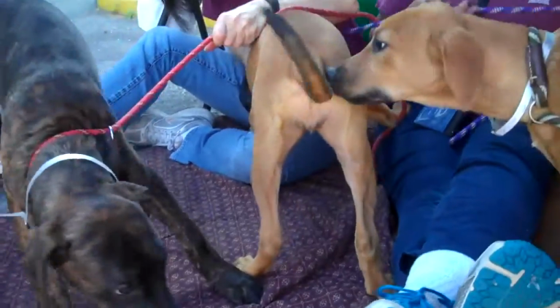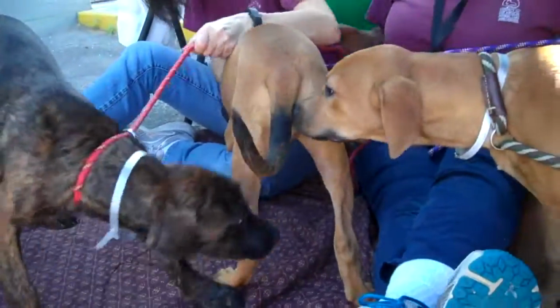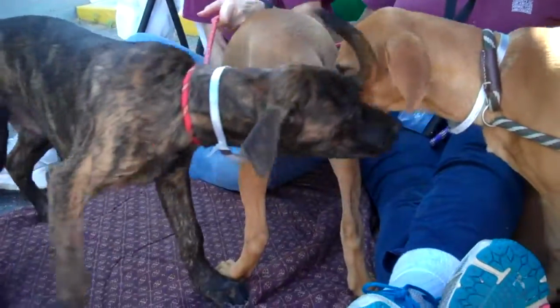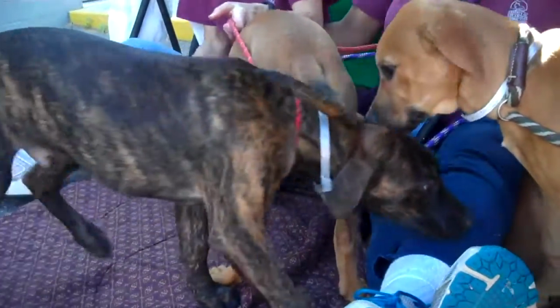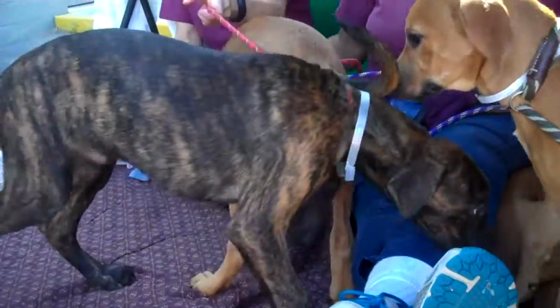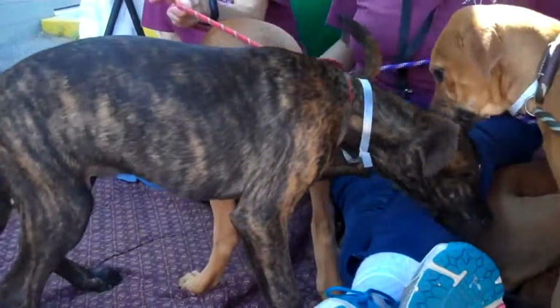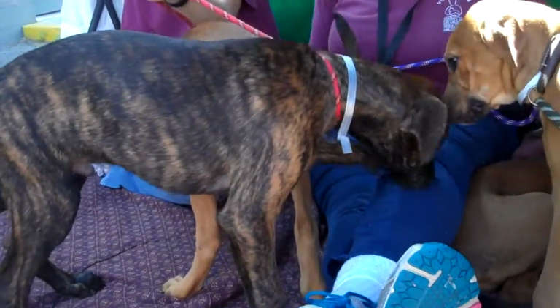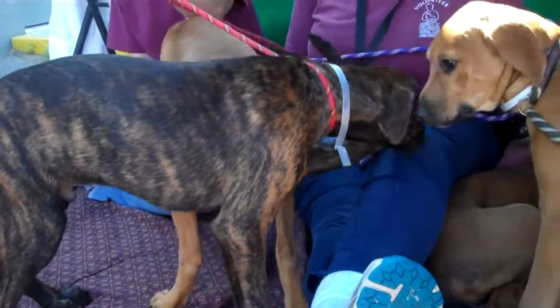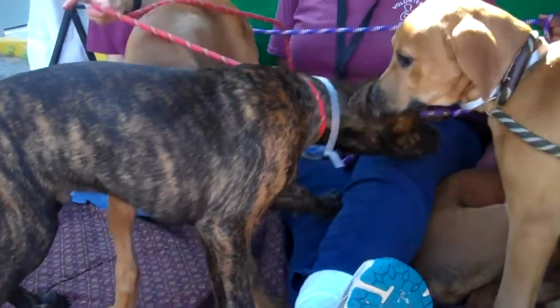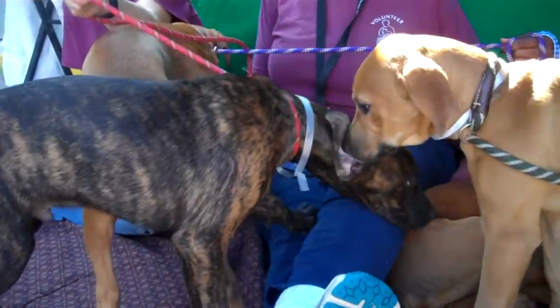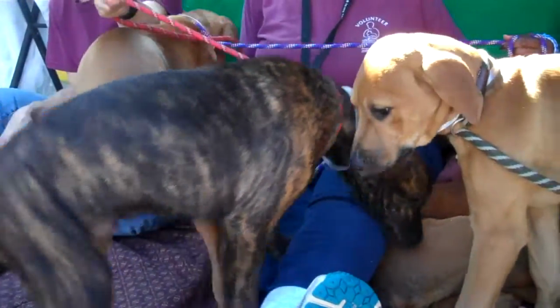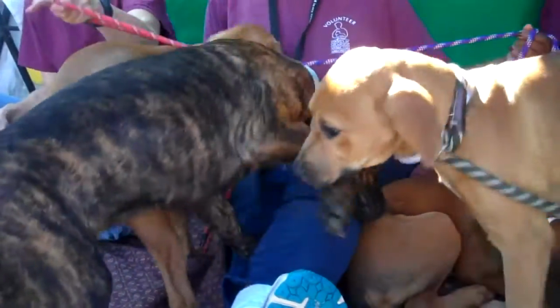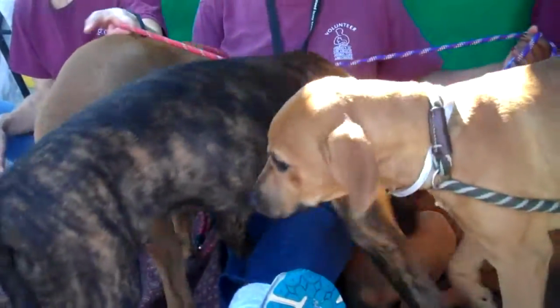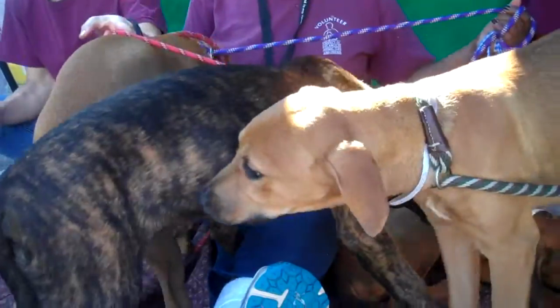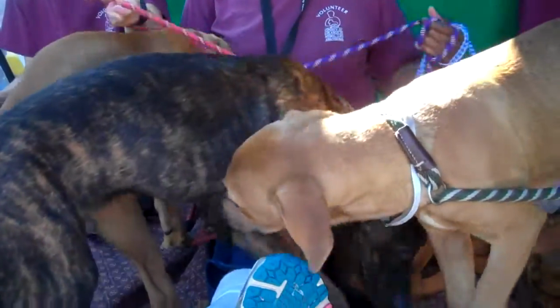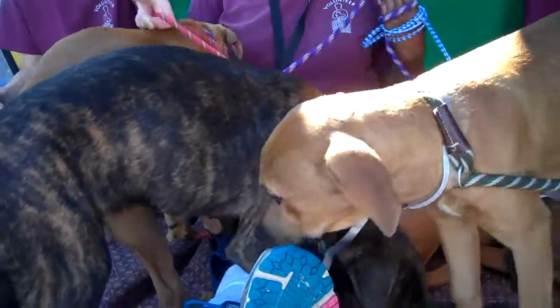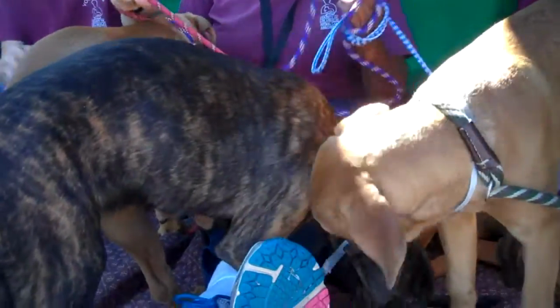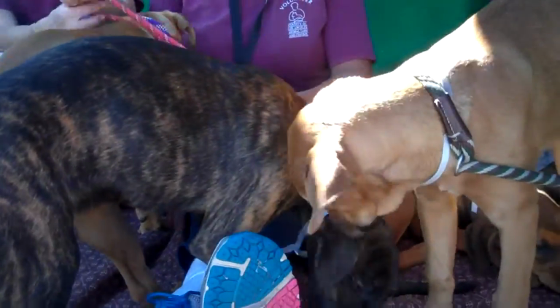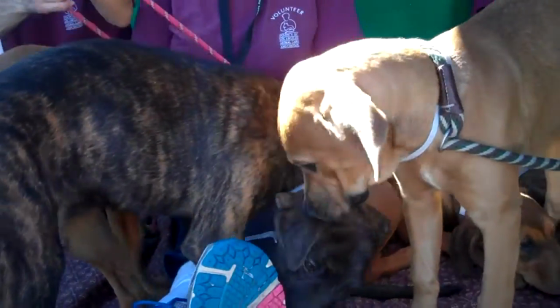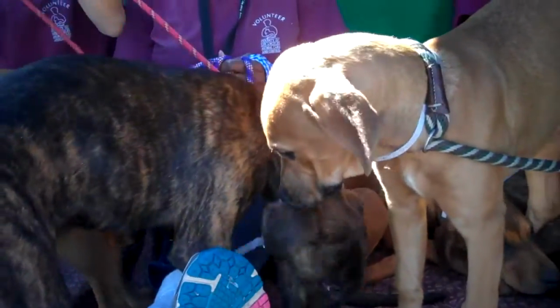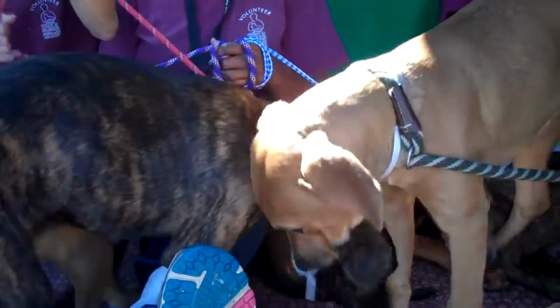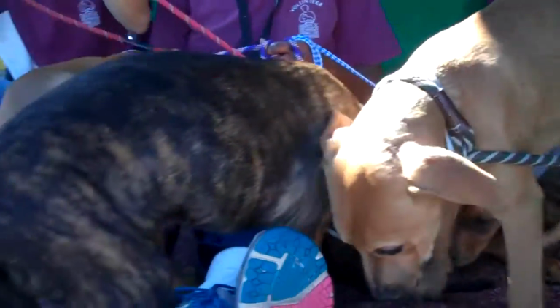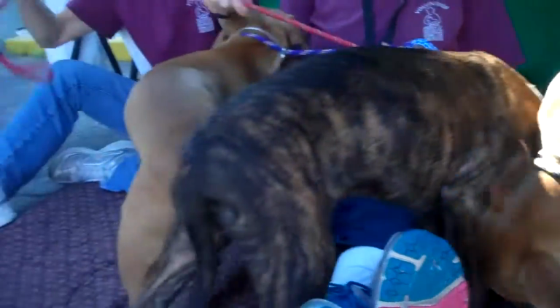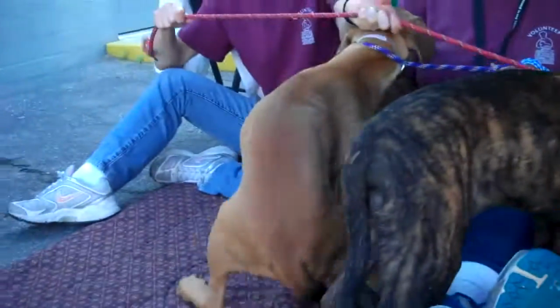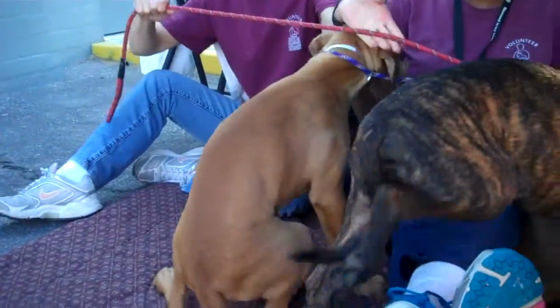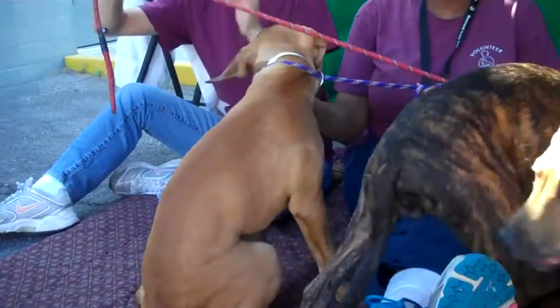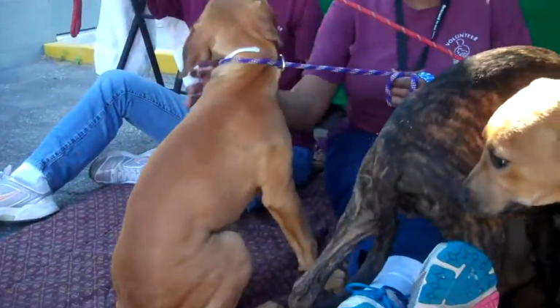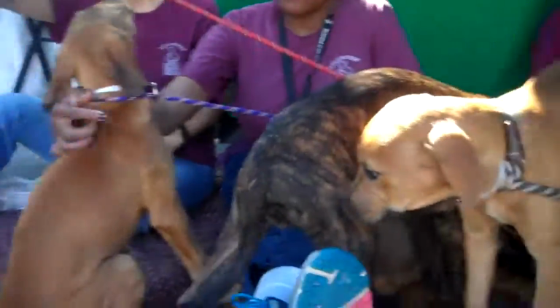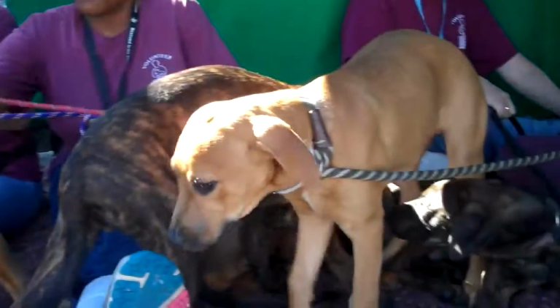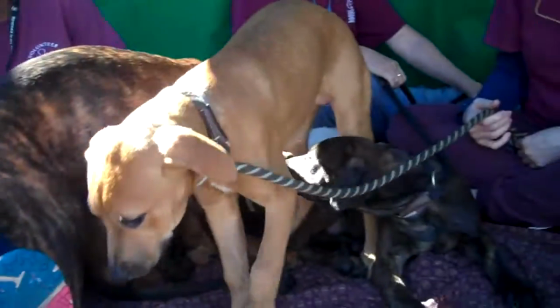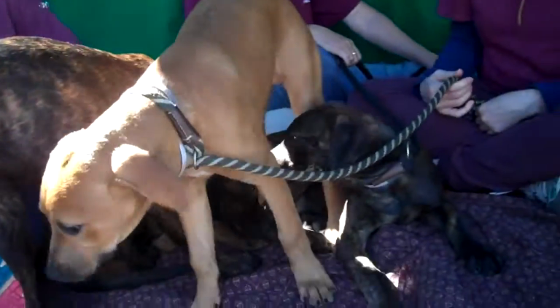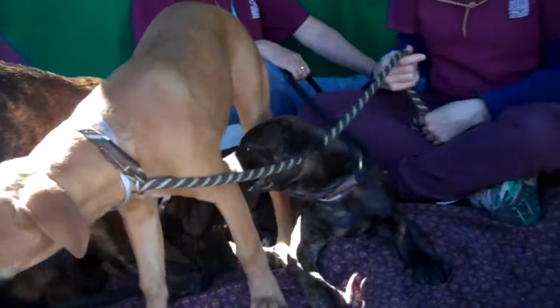They are going to need families that are very active and can take them out and get them lots of exercise and take them on hikes and playing. And look at that — this puppy pile is just so awesome.